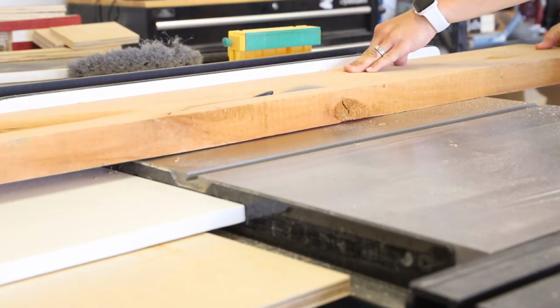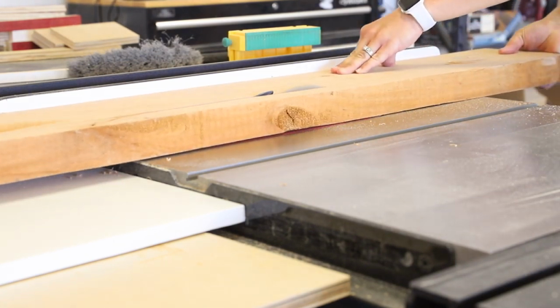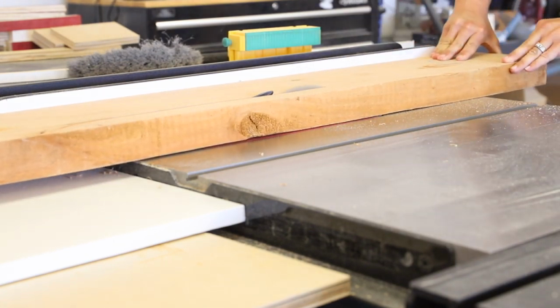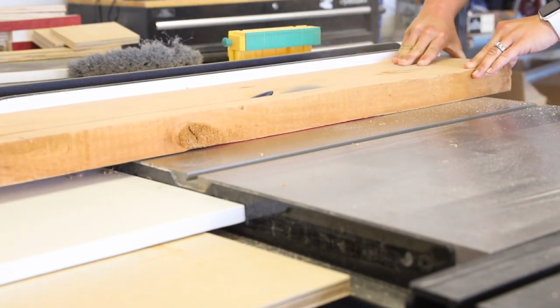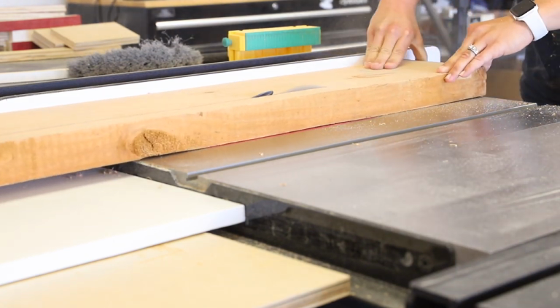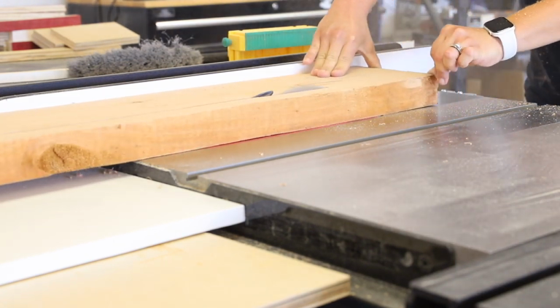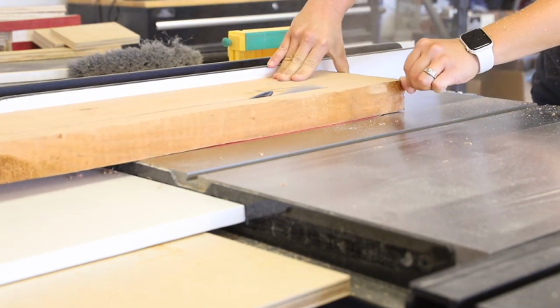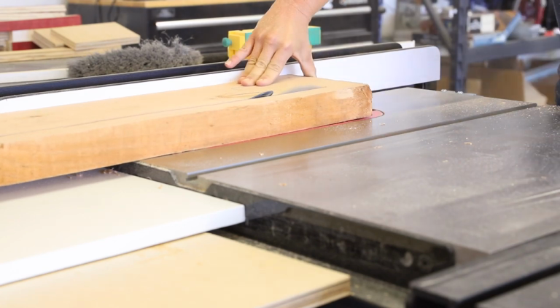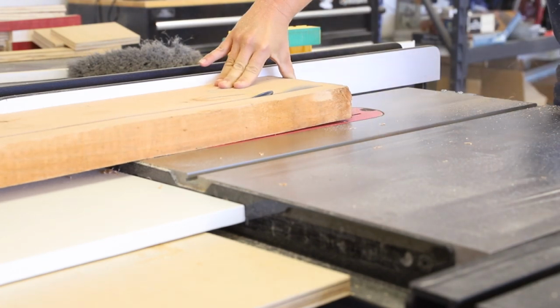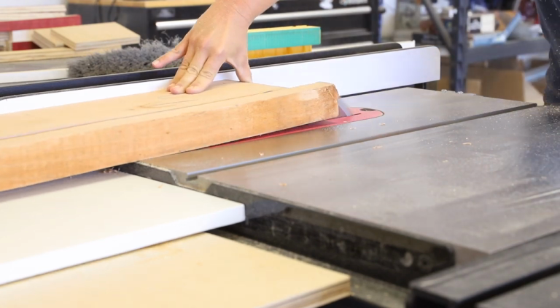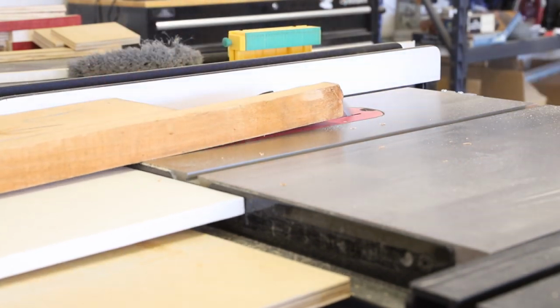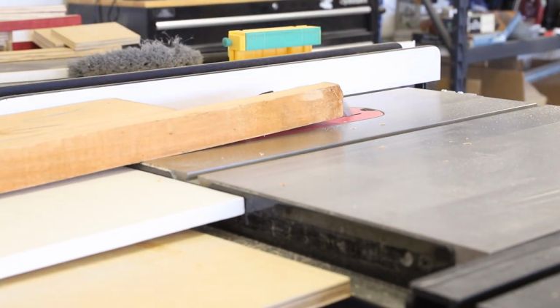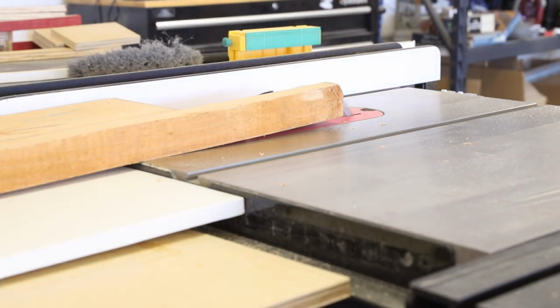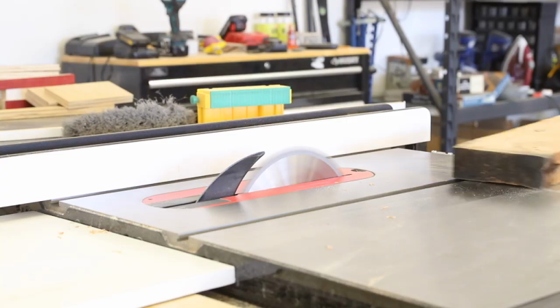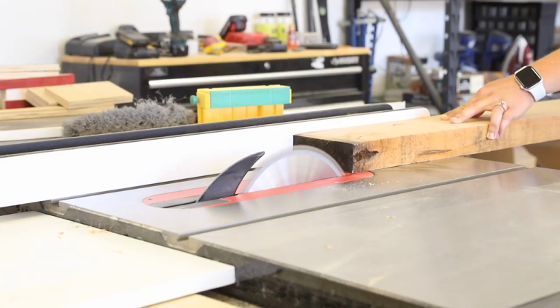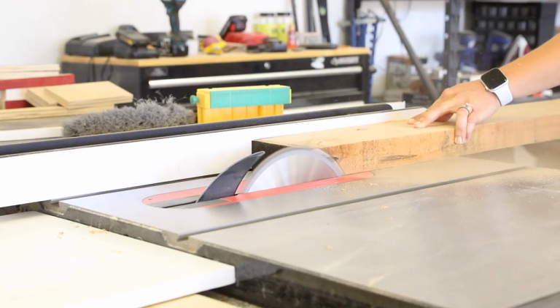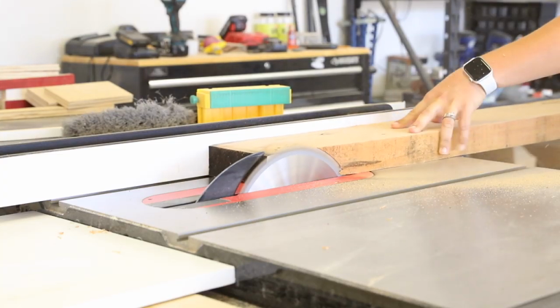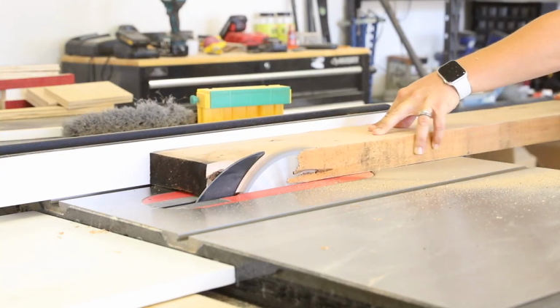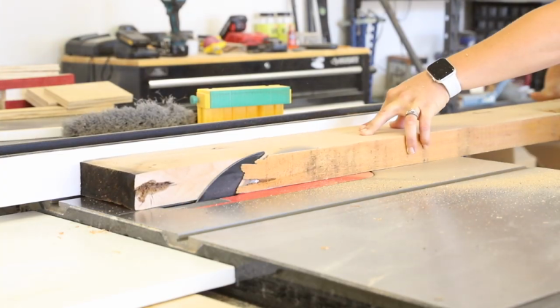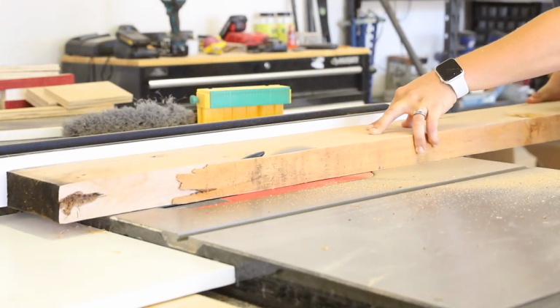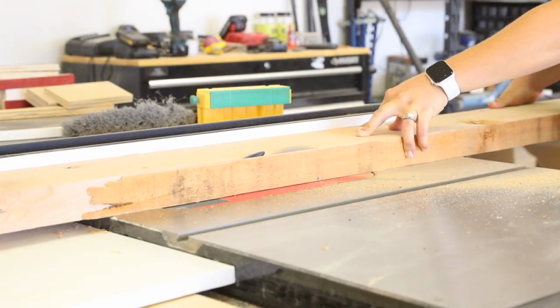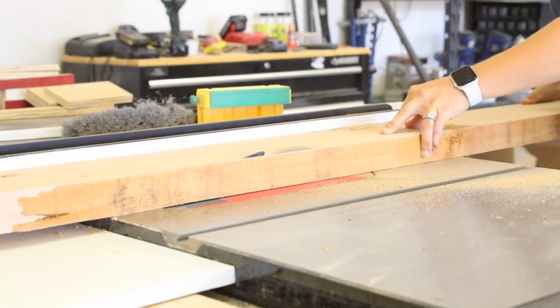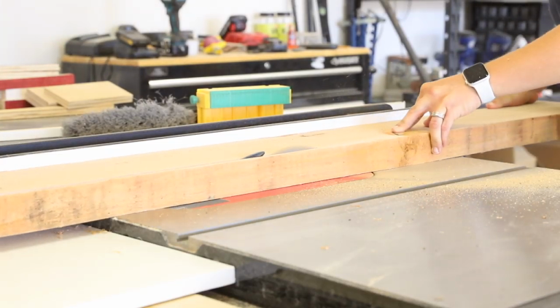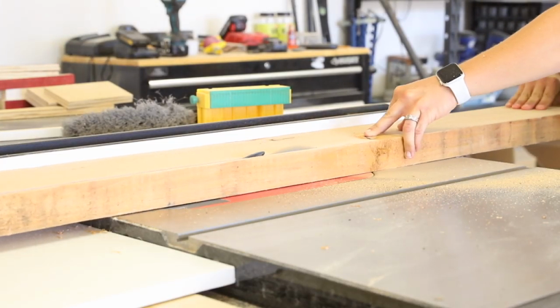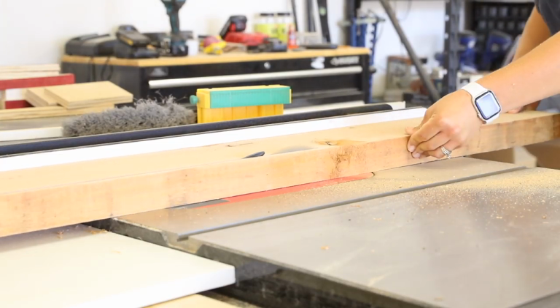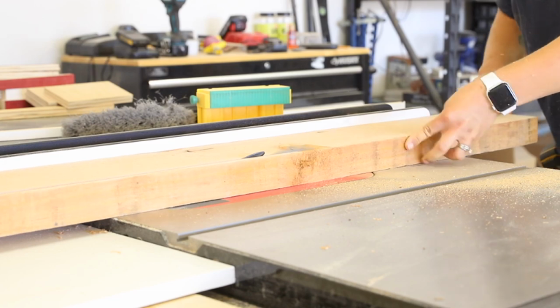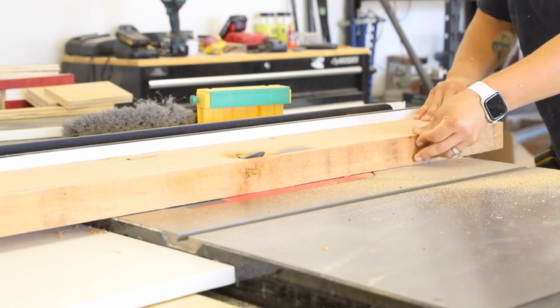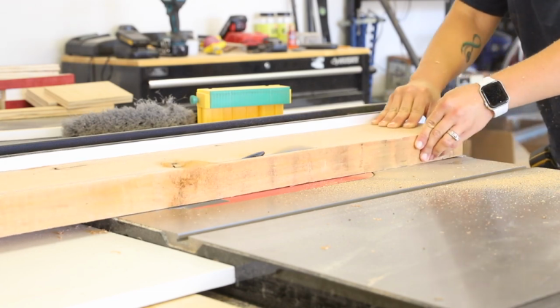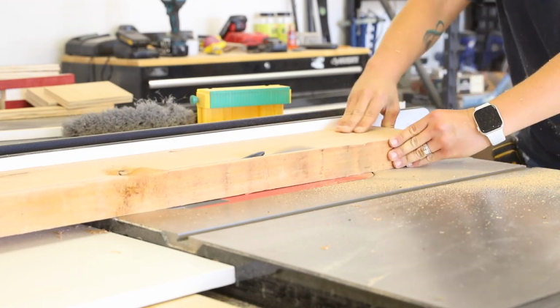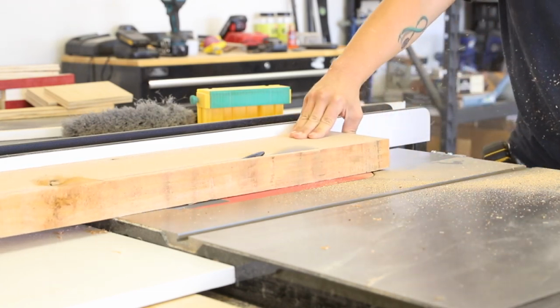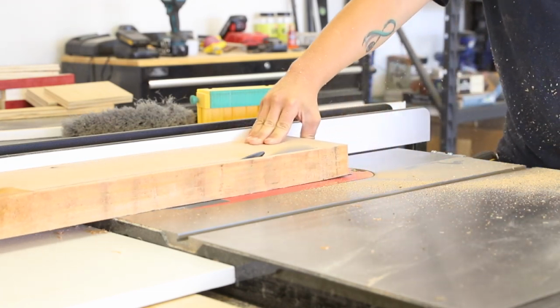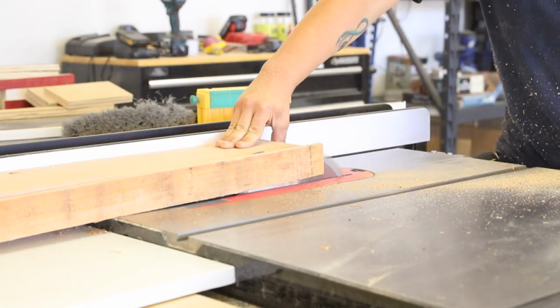I purchased Naughty Alder for this project and milled it down to dimensional lumber sizing. You can certainly purchase dimensional lumber for this project if you don't have a way to mill it down.